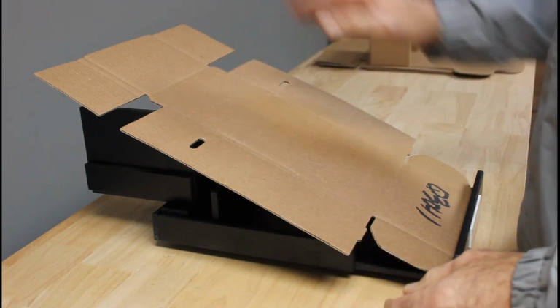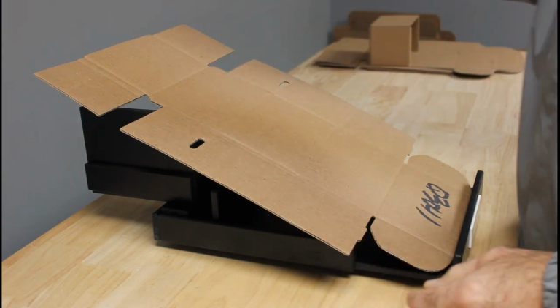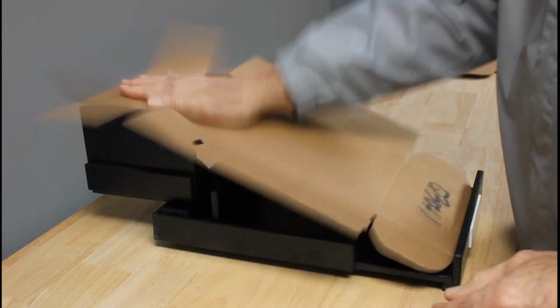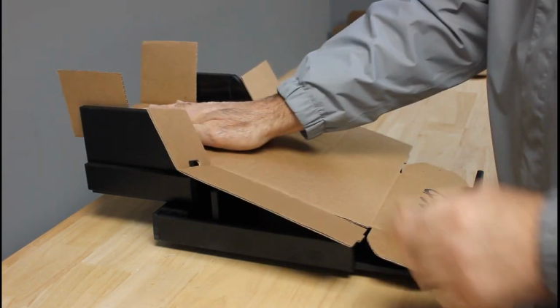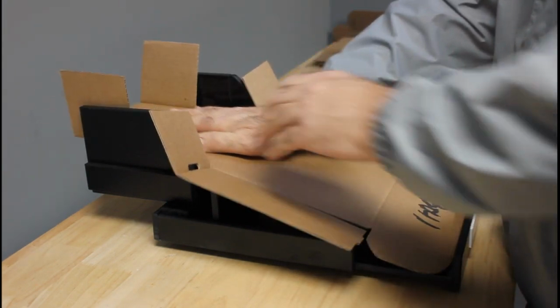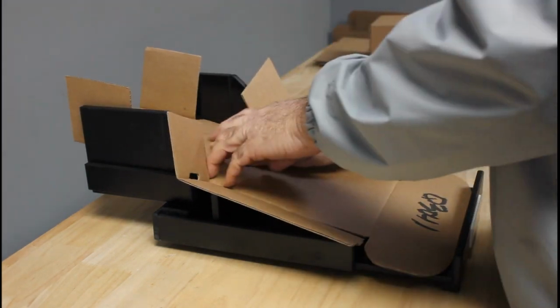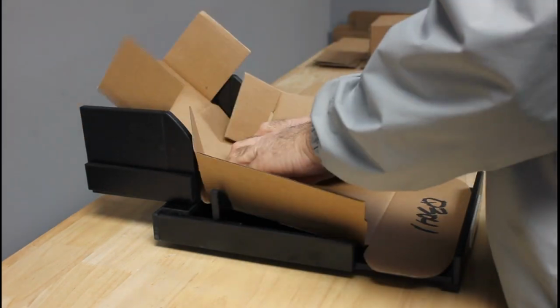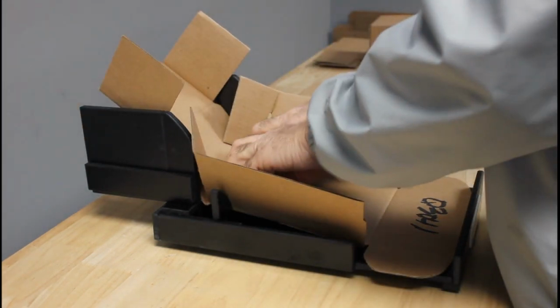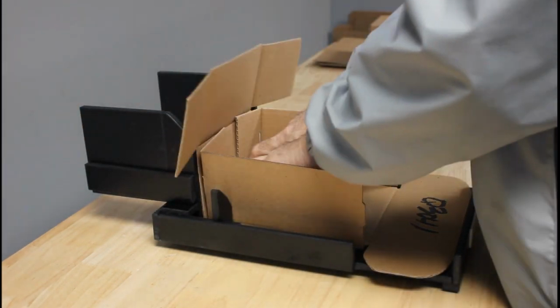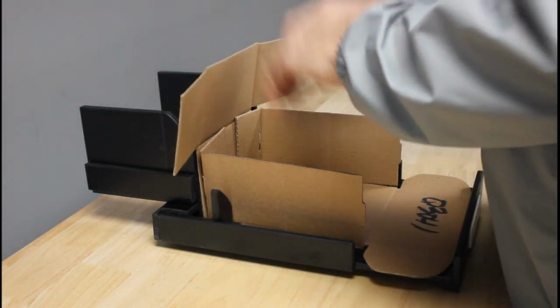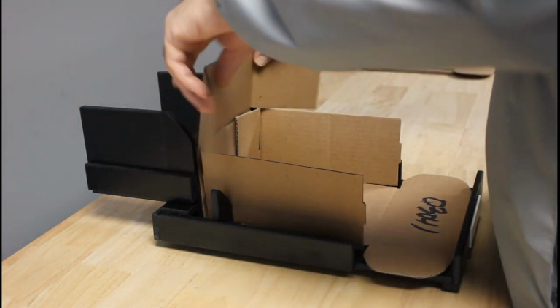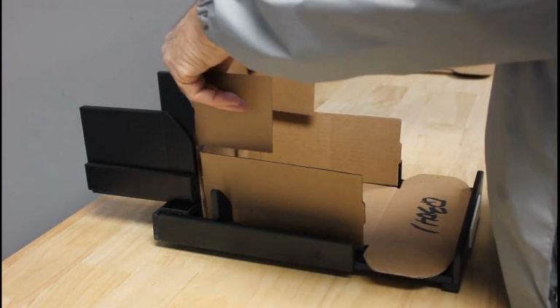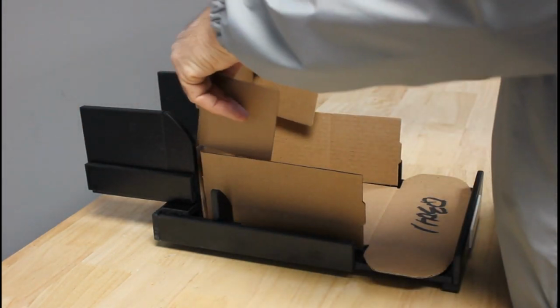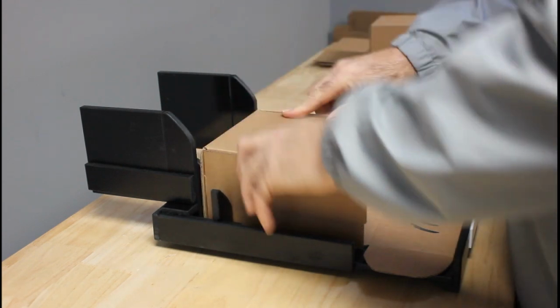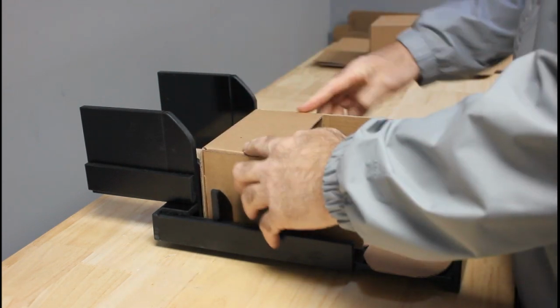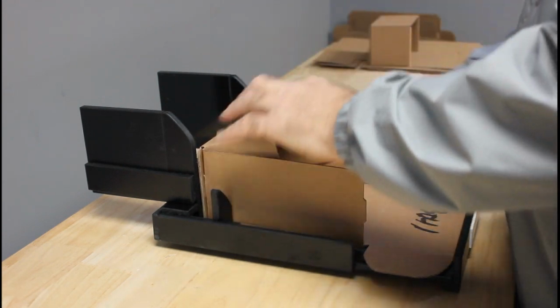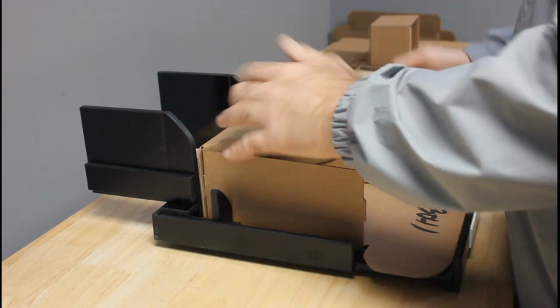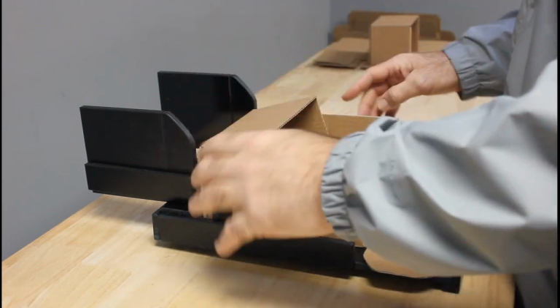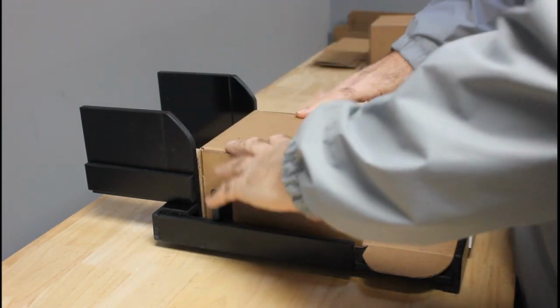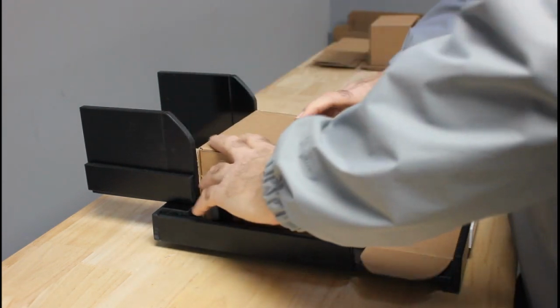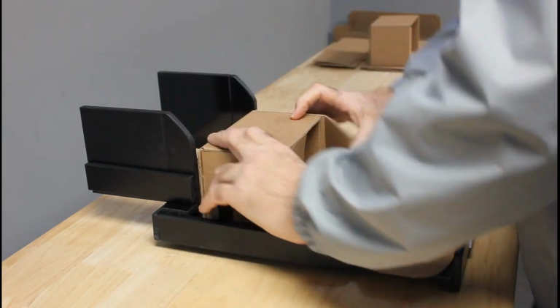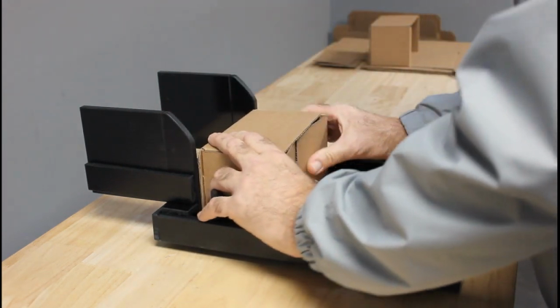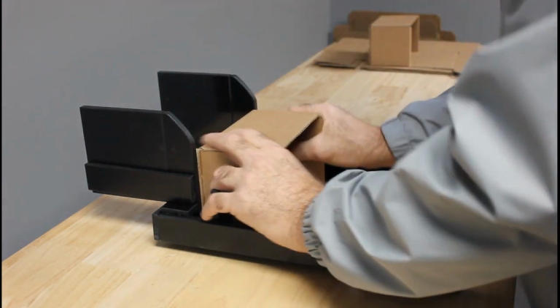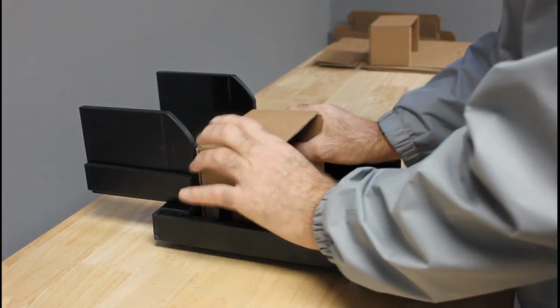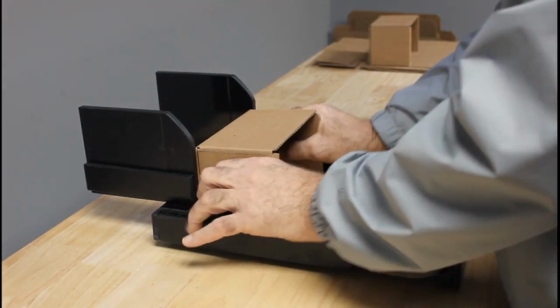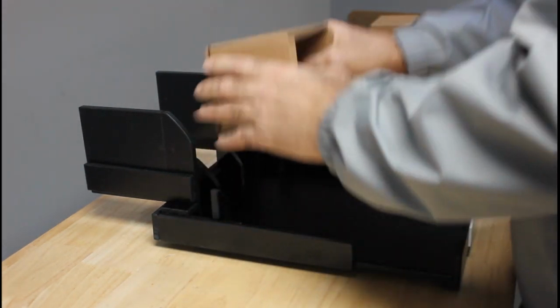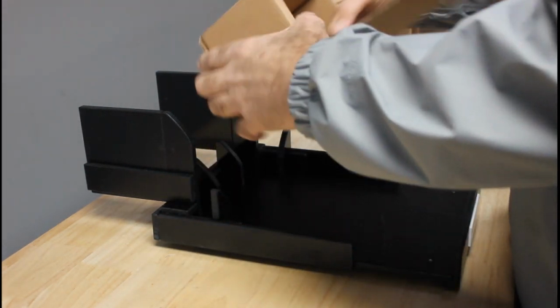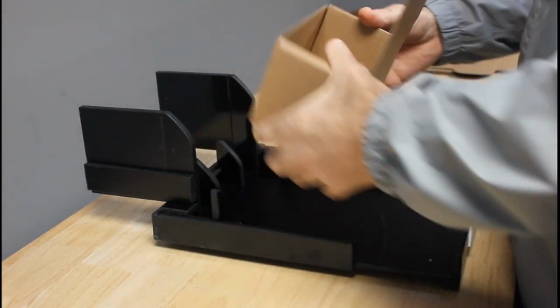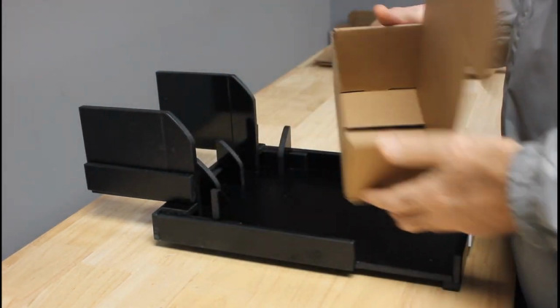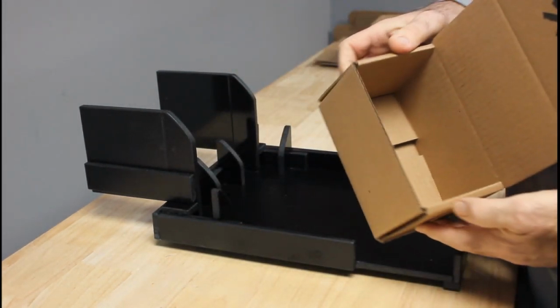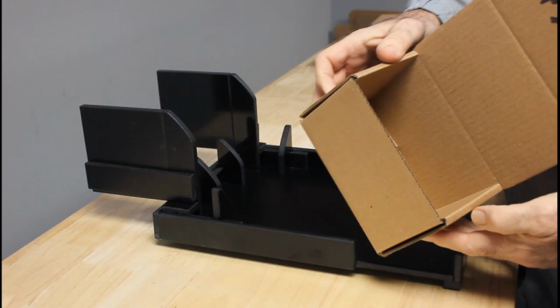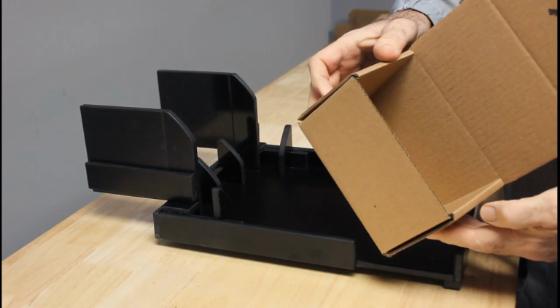You're going to put pressure on the back side, bring it back towards the middle, and you can either come in with one hand or two hands, whatever works for you. And we have our completed box. Thanks again.